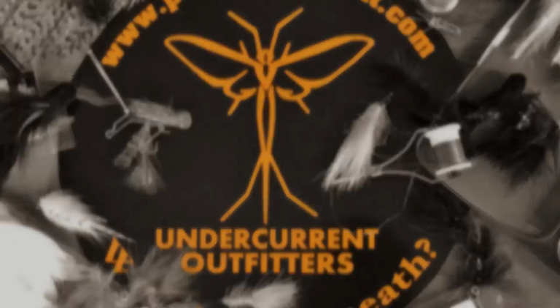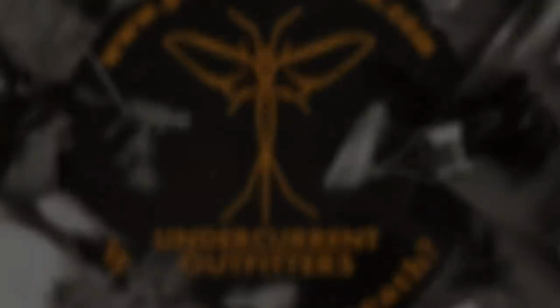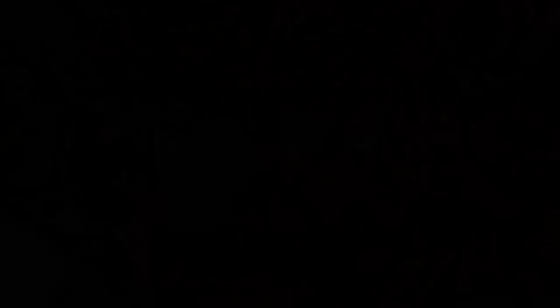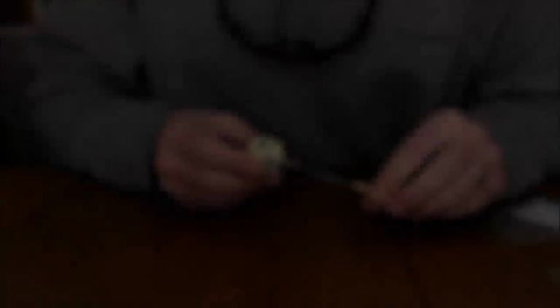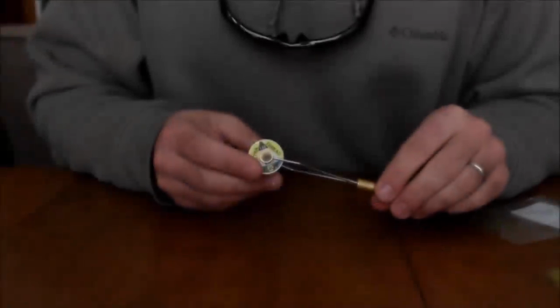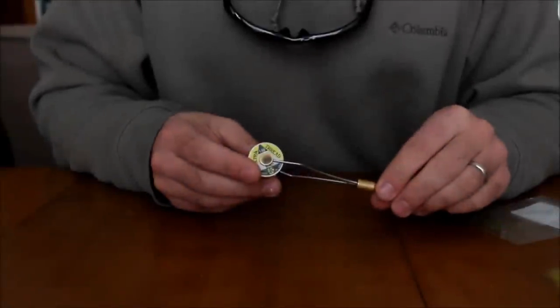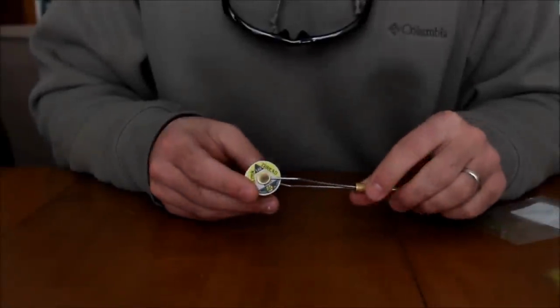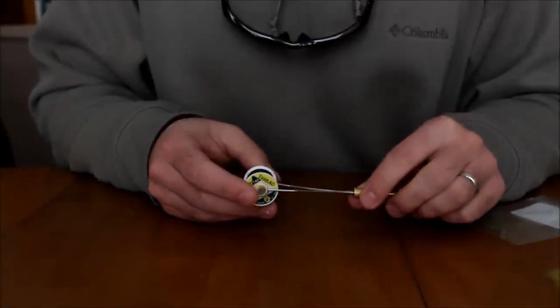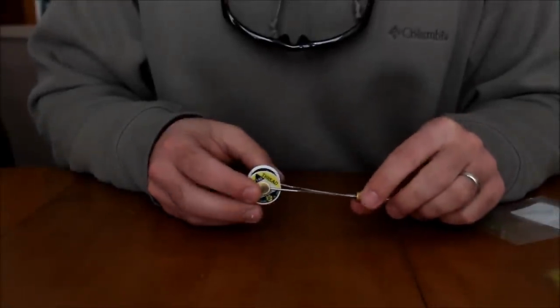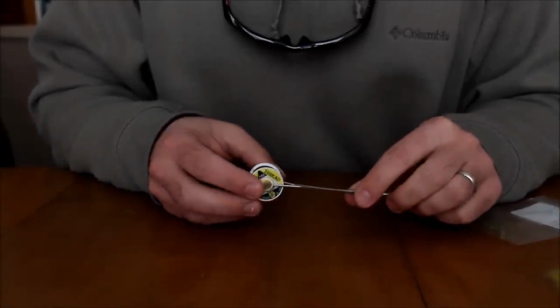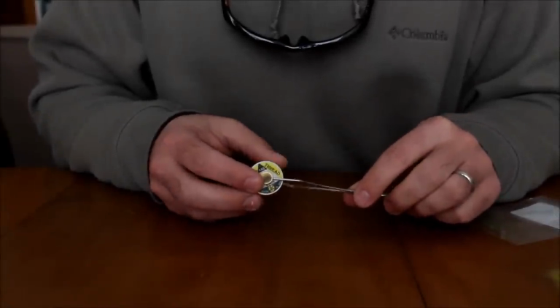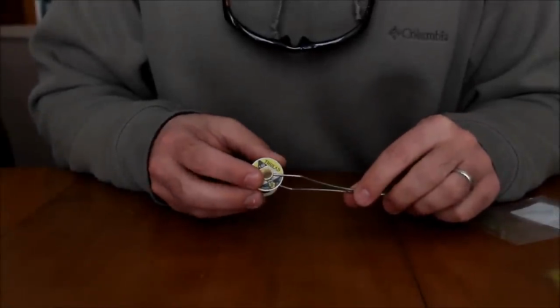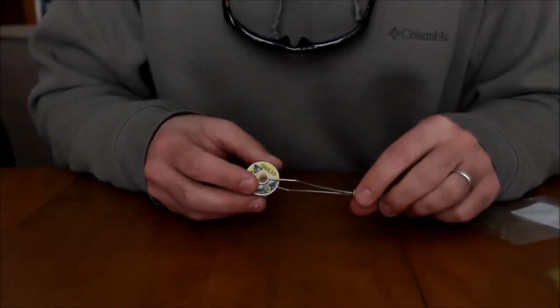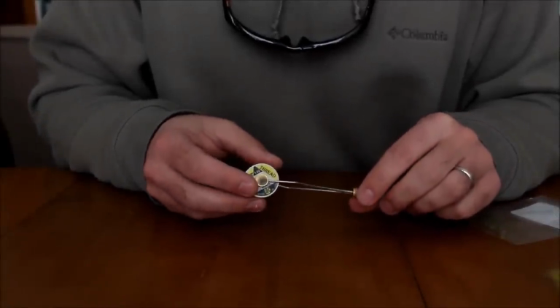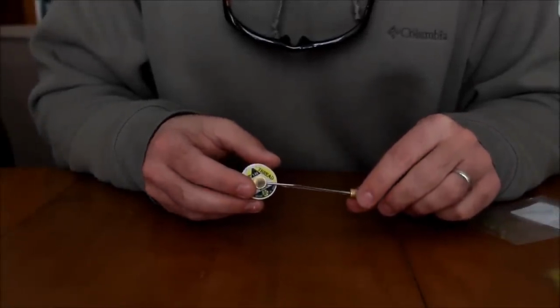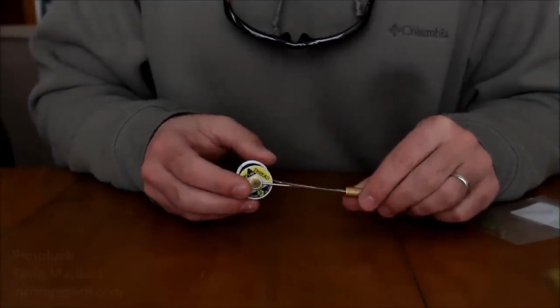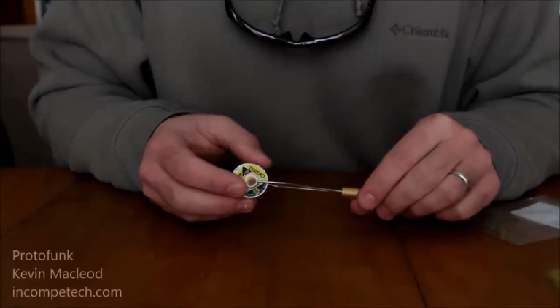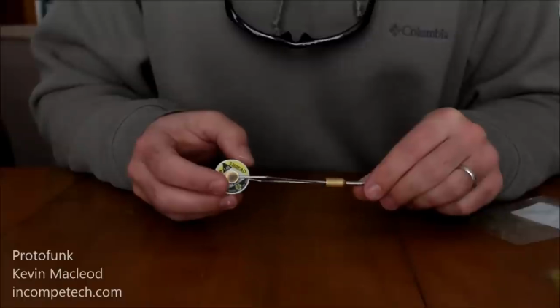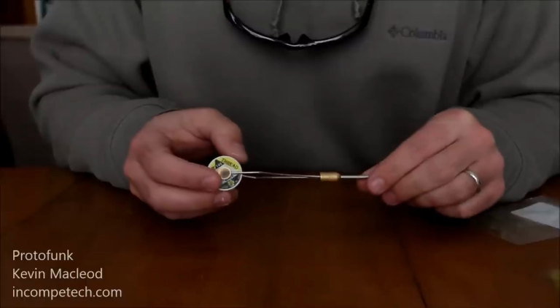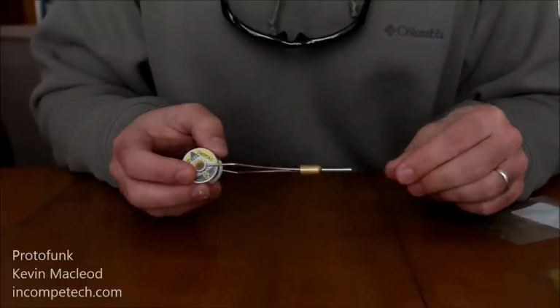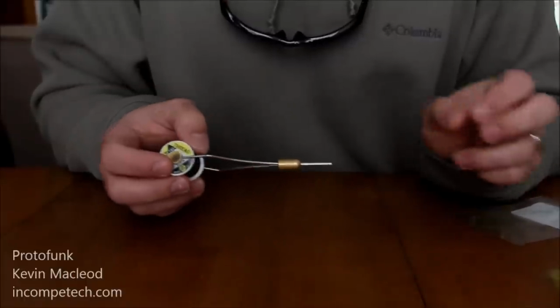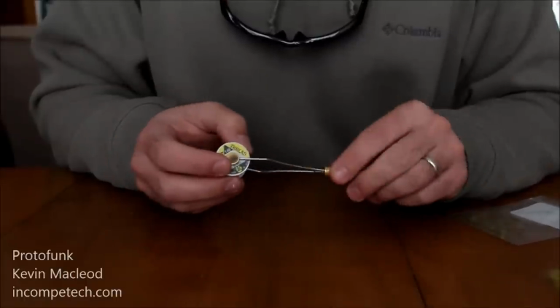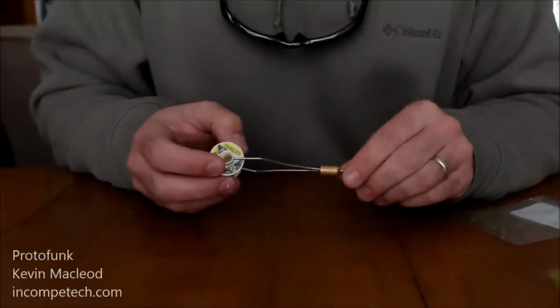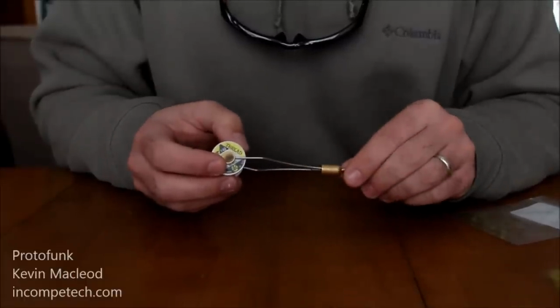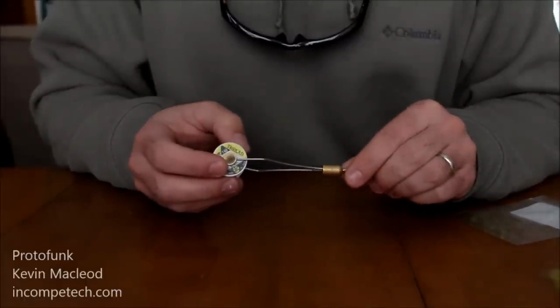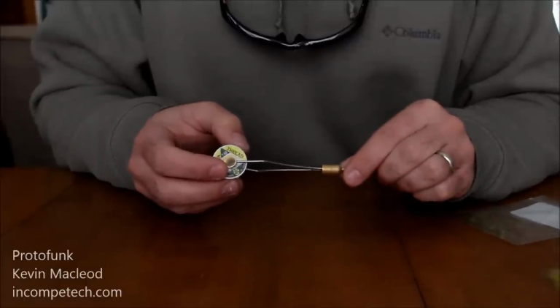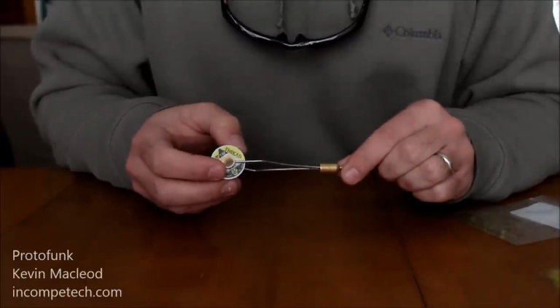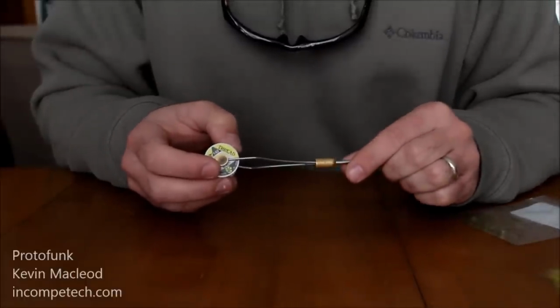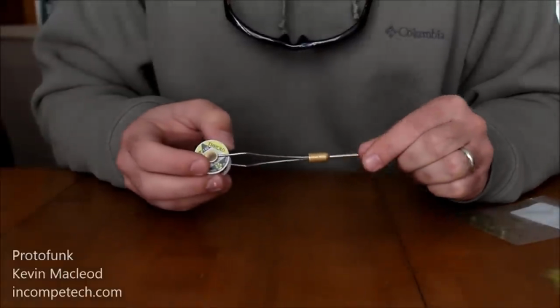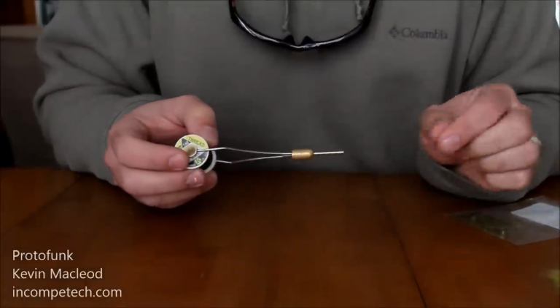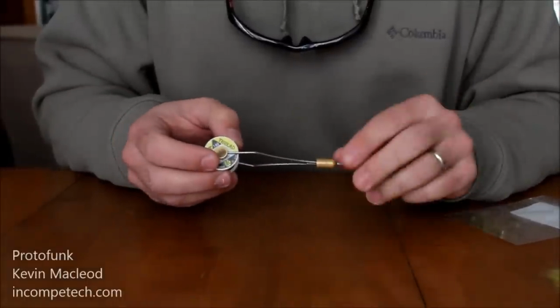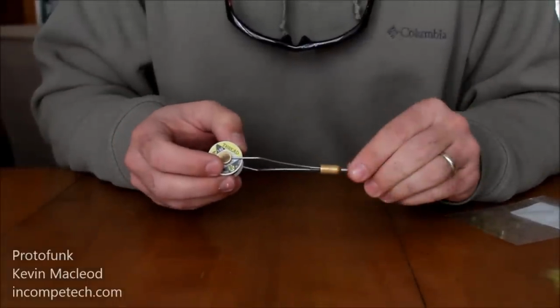This is Andy Wagner from PA Undercurrent Outfitters and today we're going to tie a simple caddis larva. This is going to be an olive today, size 14 with a black tungsten bead.